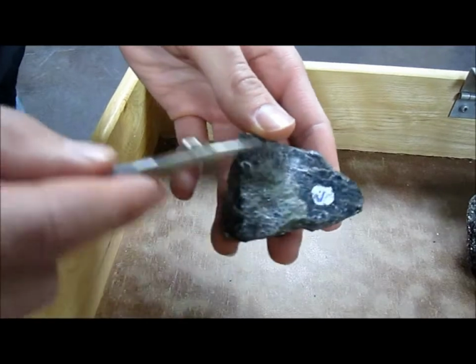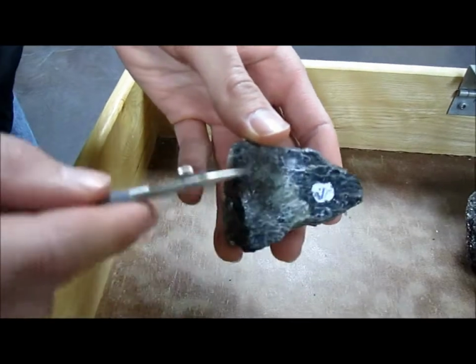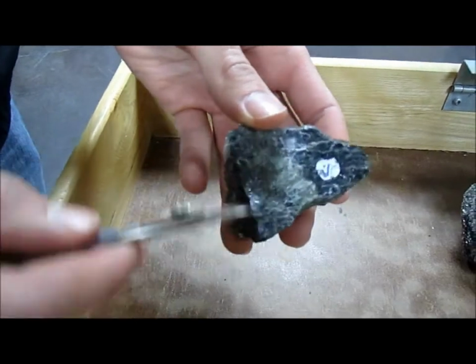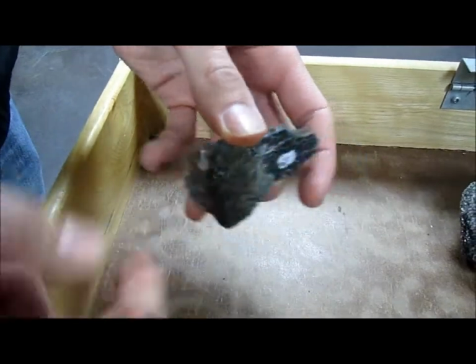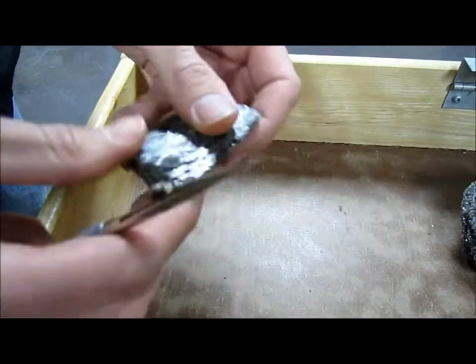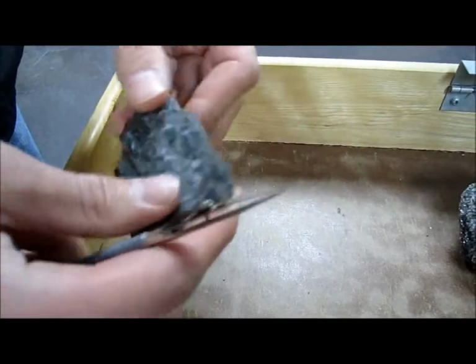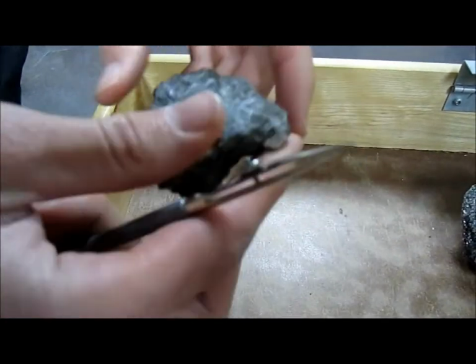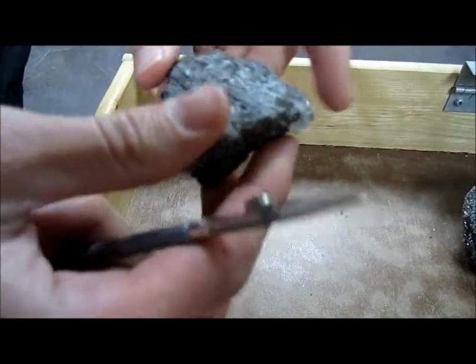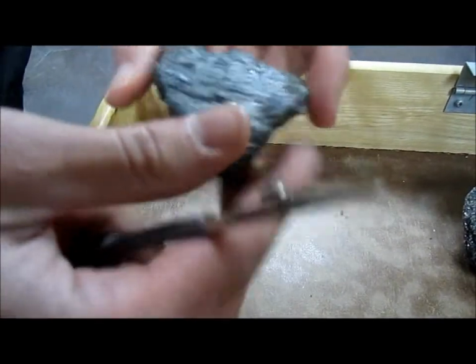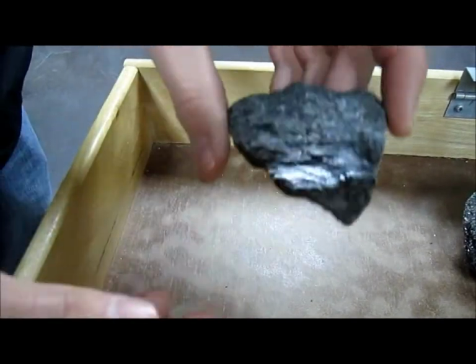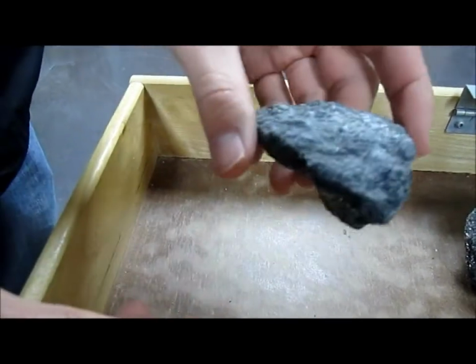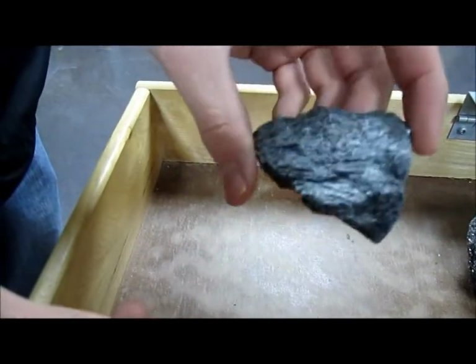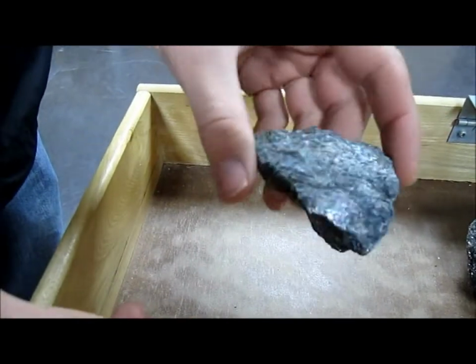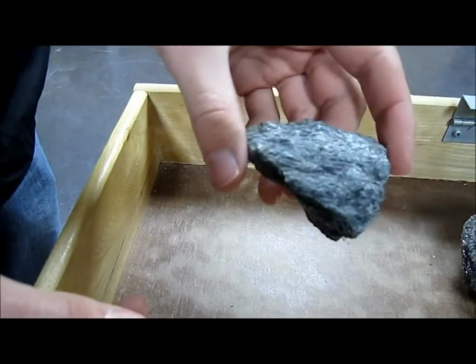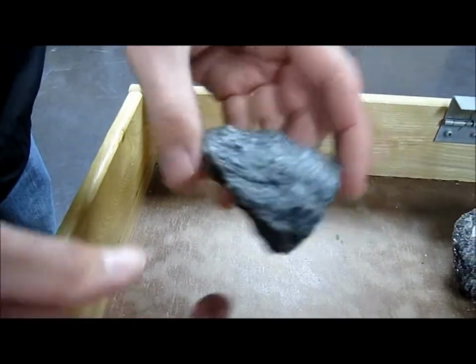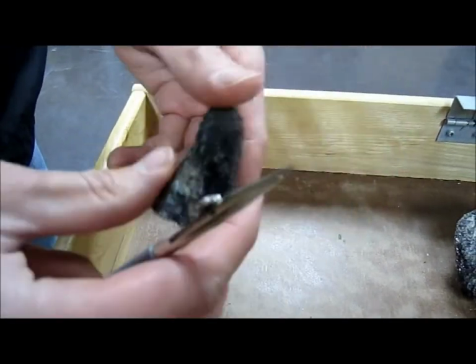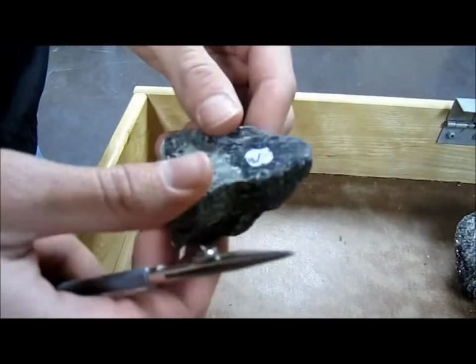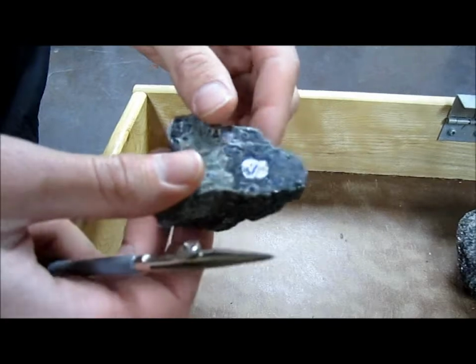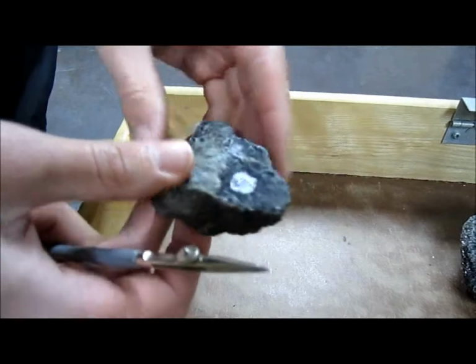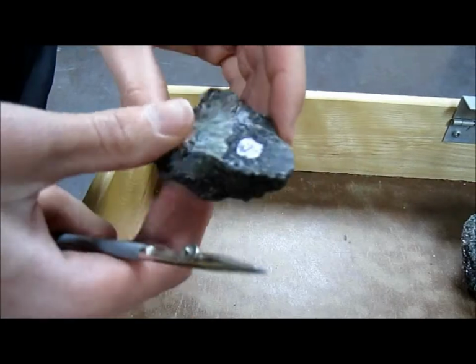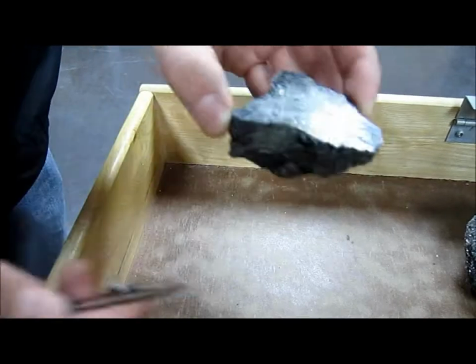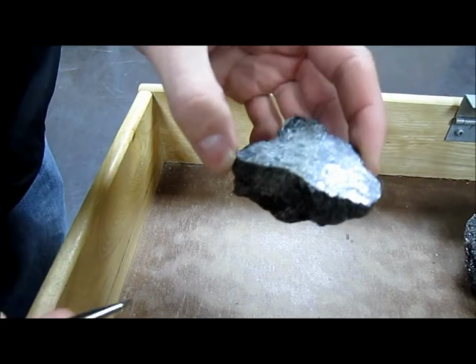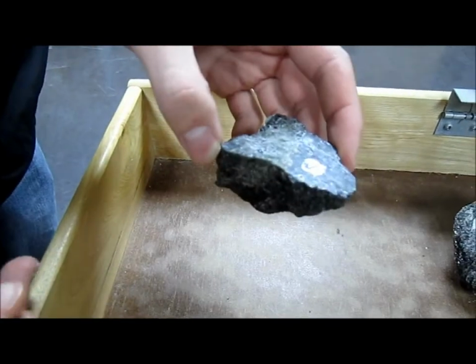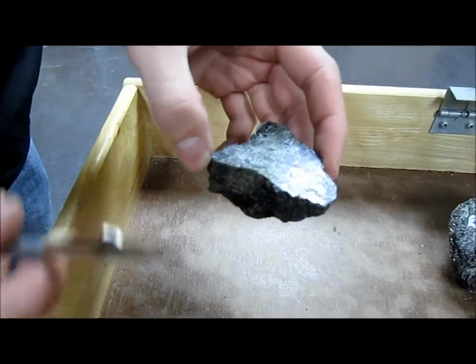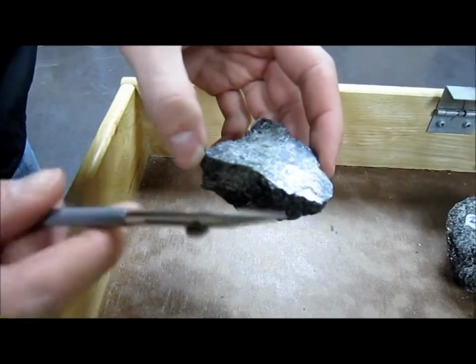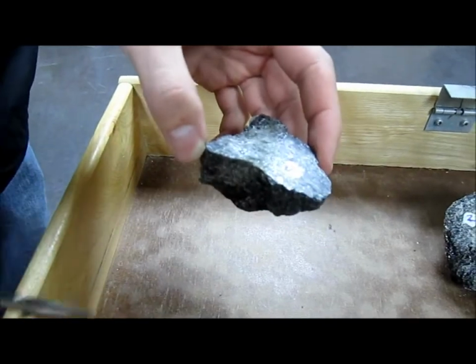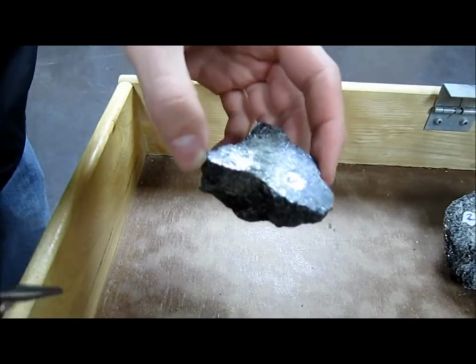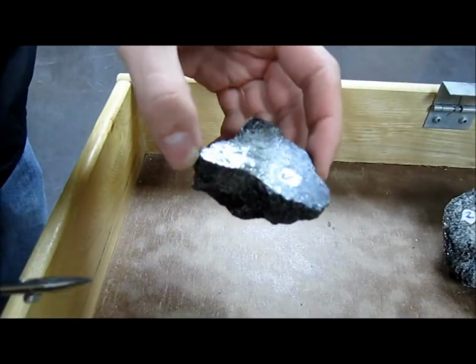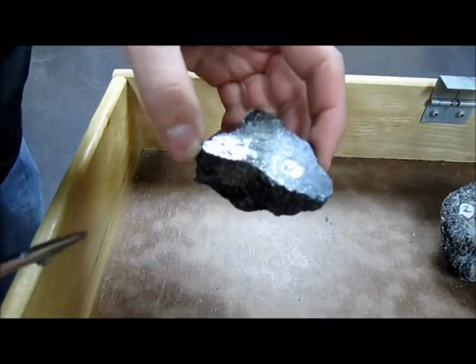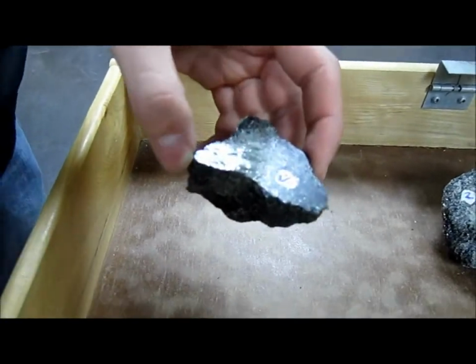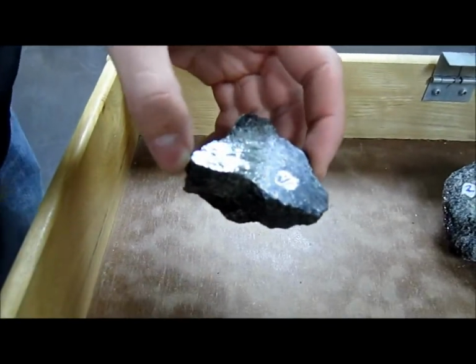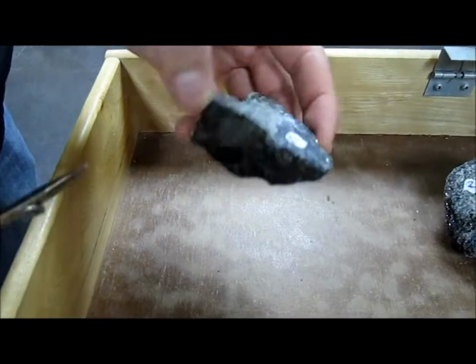On both sides, and then we have a good cleavage on the back here as well. I bet you're taking notes right now, because hornblende has cleavage at 120 and 60 degrees.